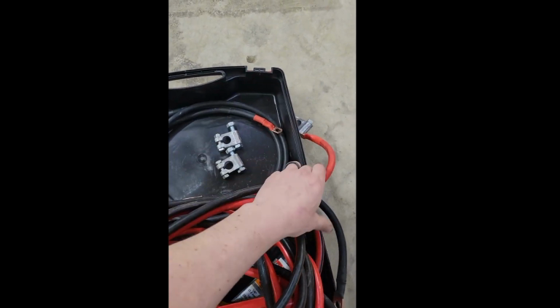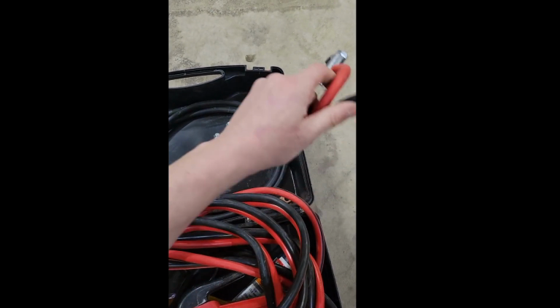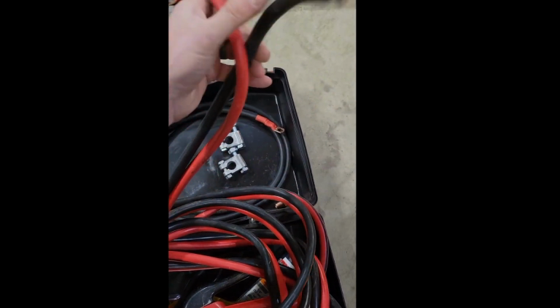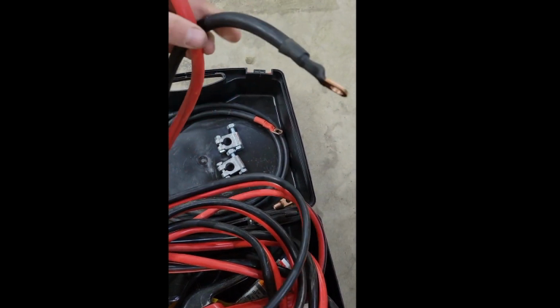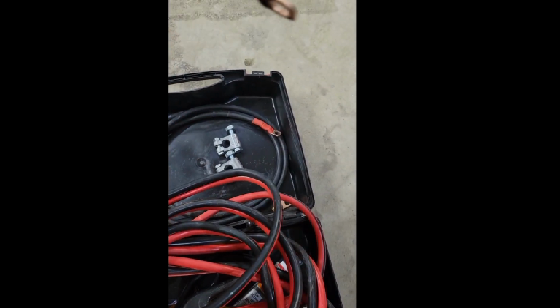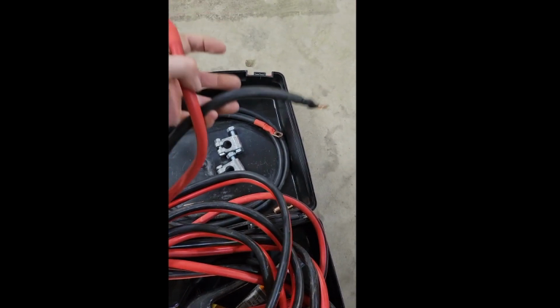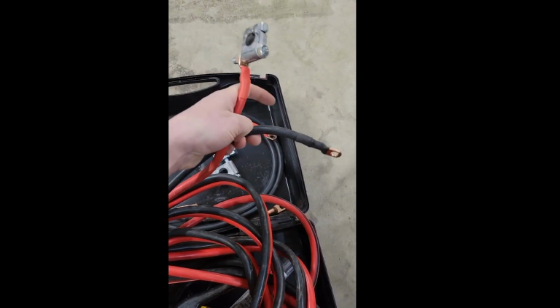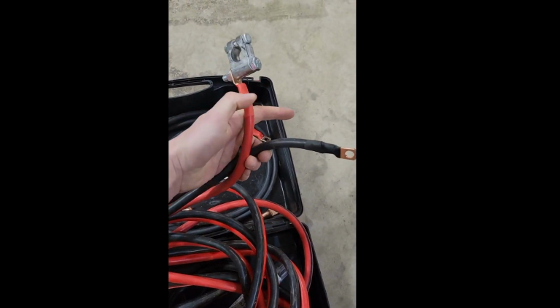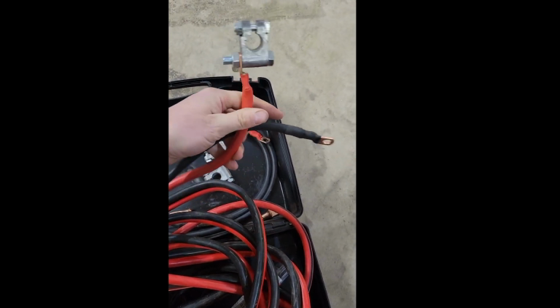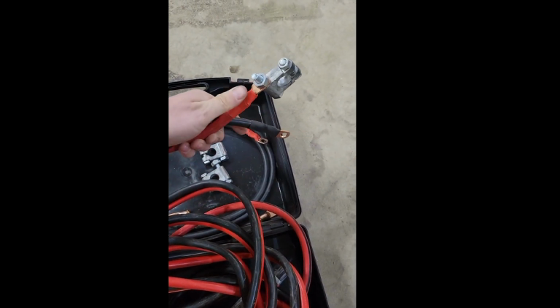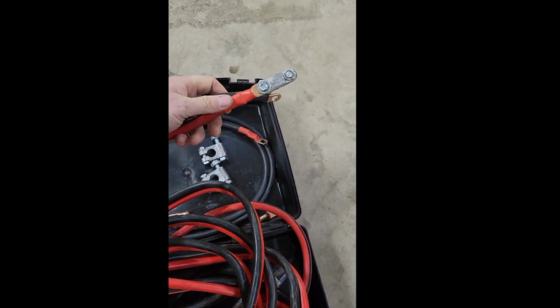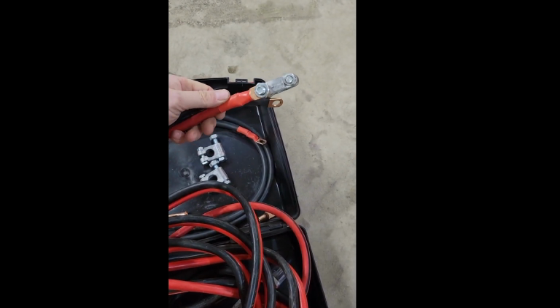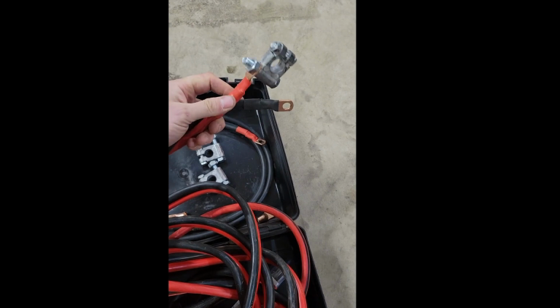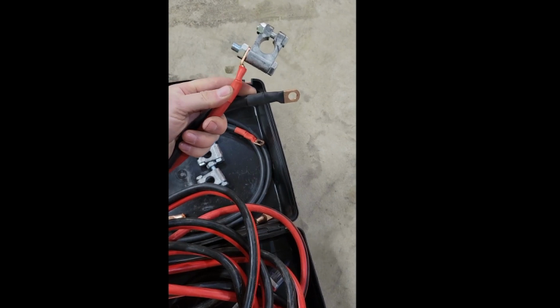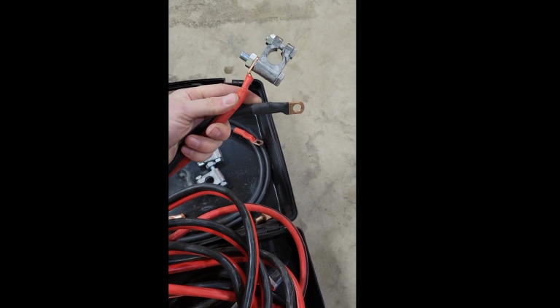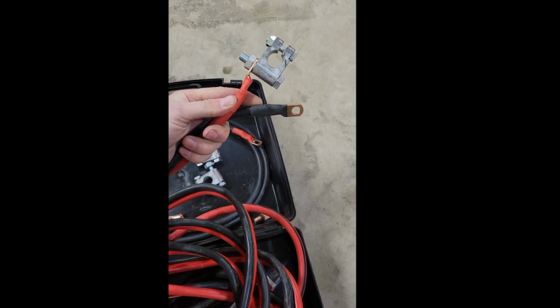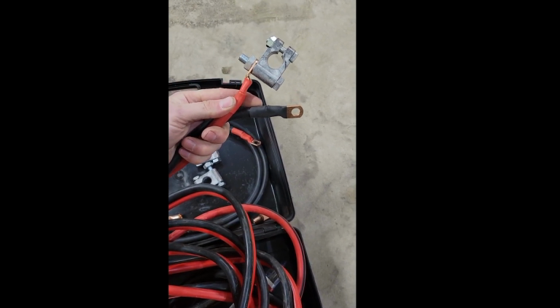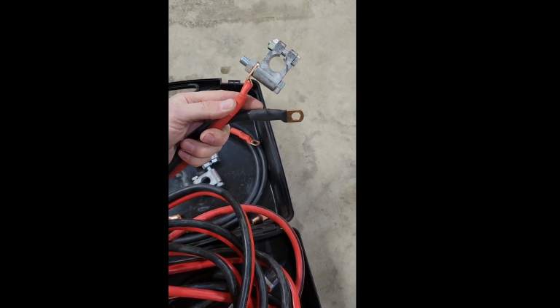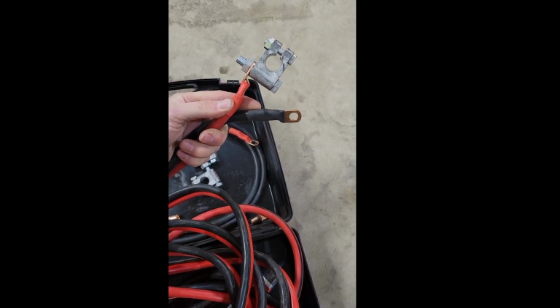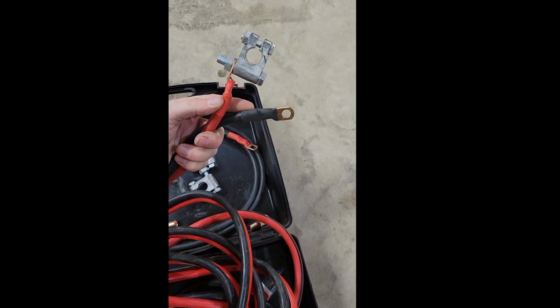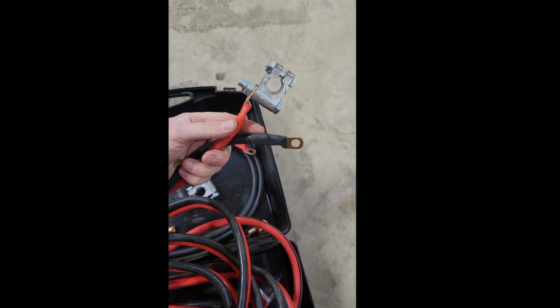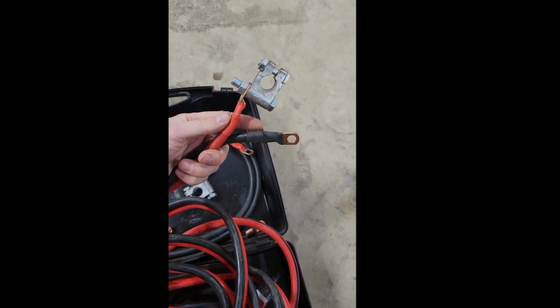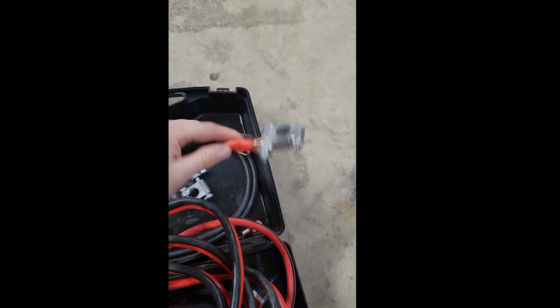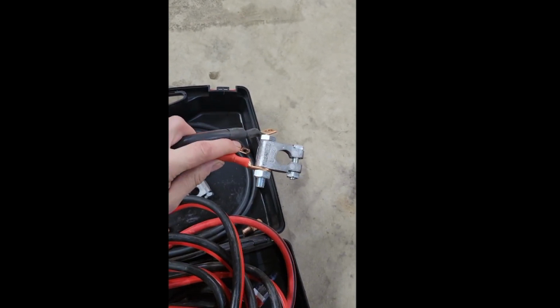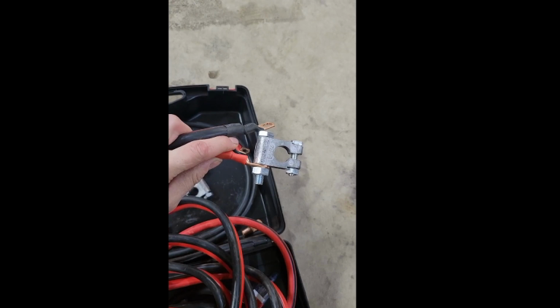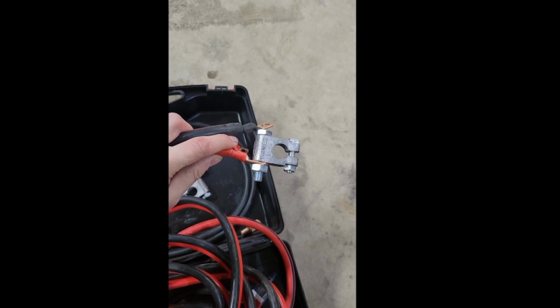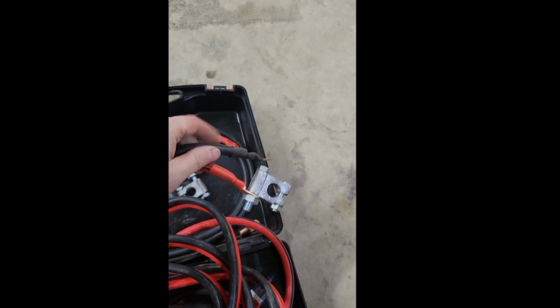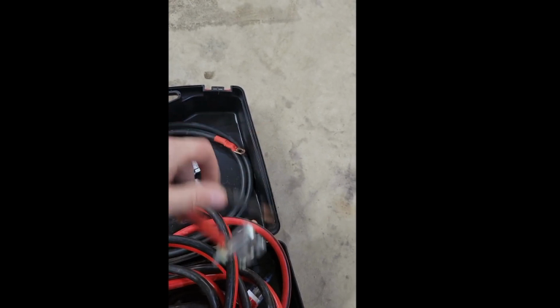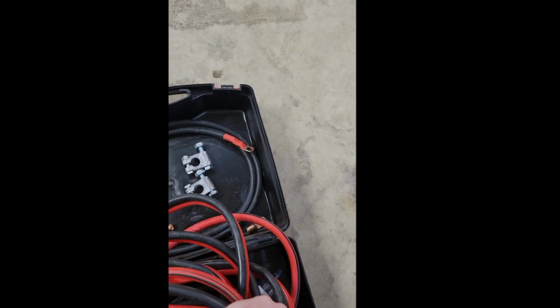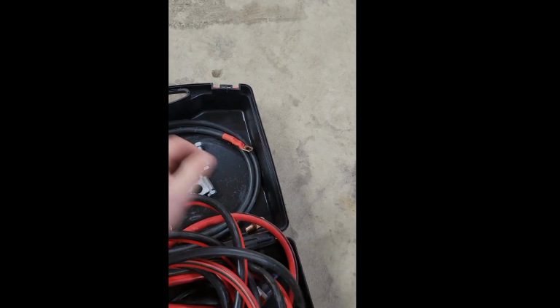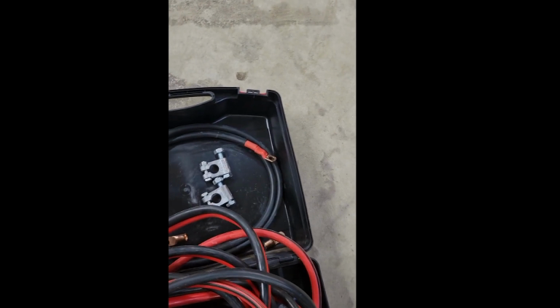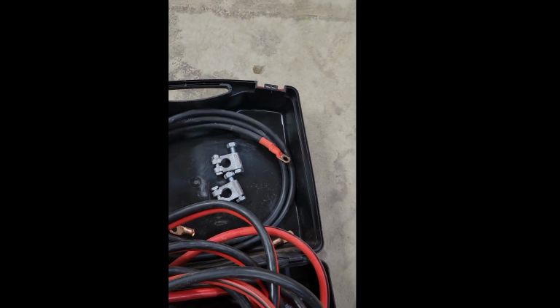I cut all the alligator clamps off the jumper cables and got these connectors off Amazon for a few dollars — you can pick them up anywhere.